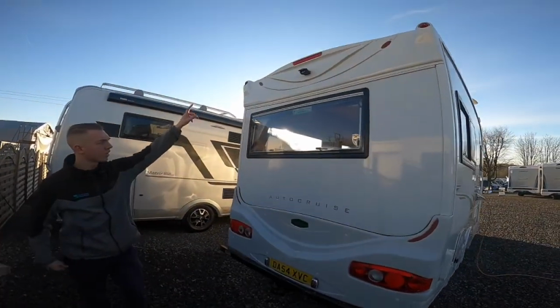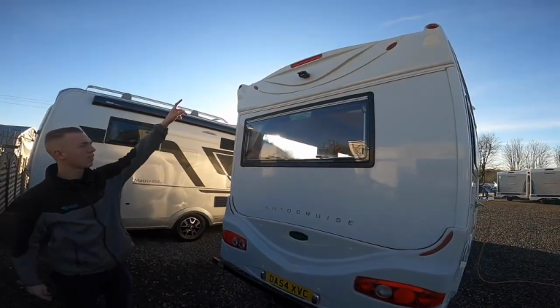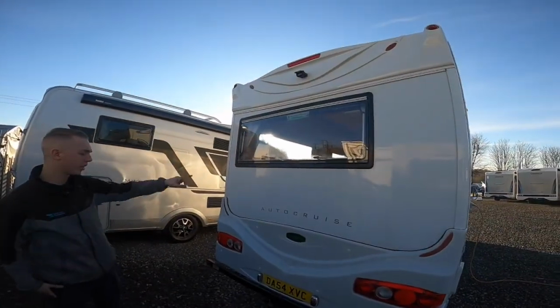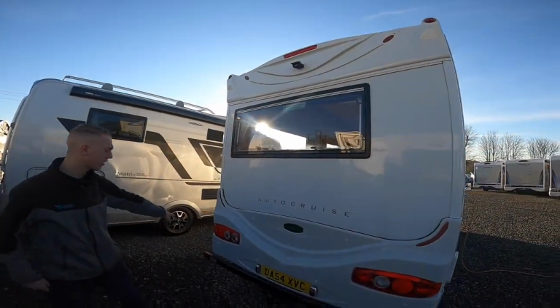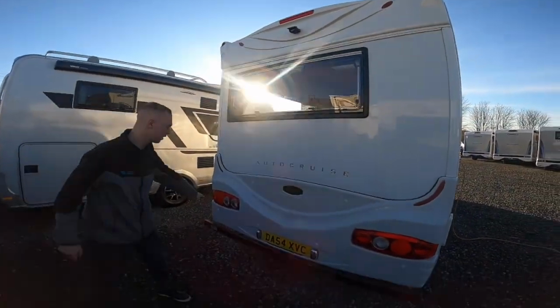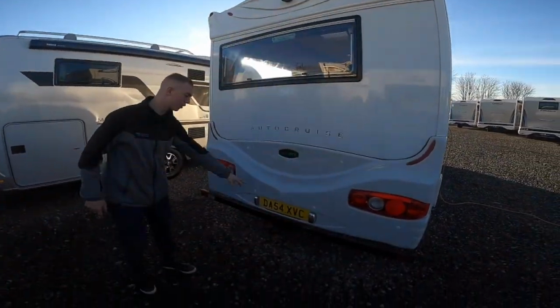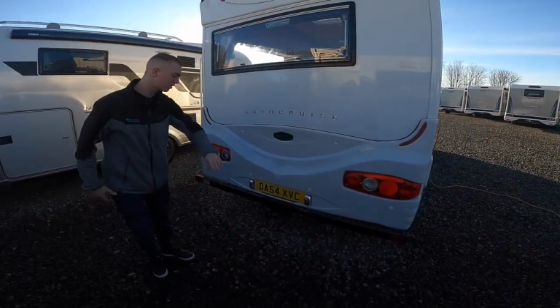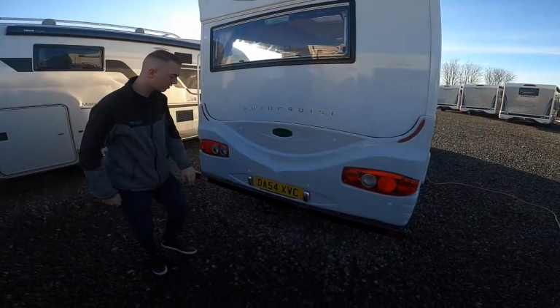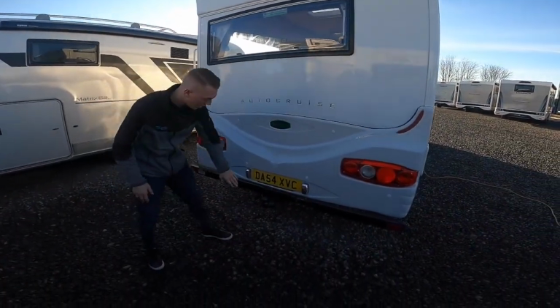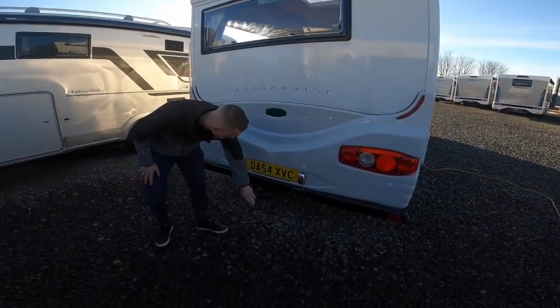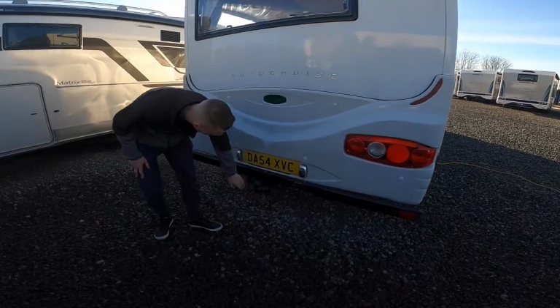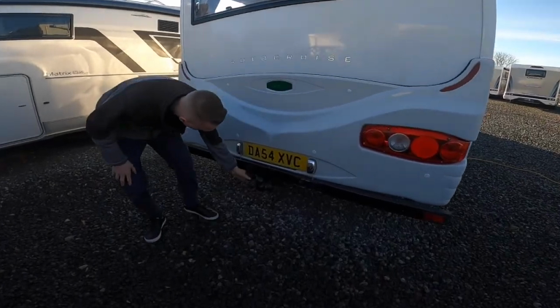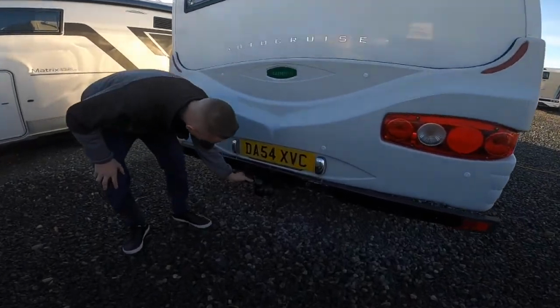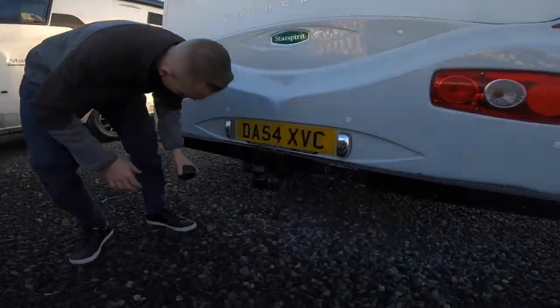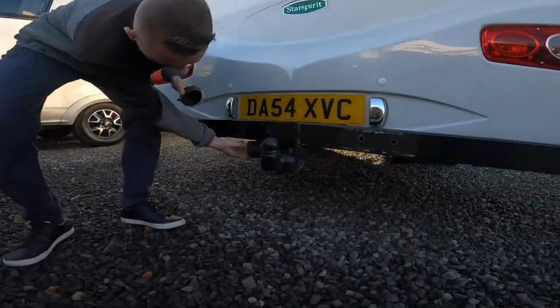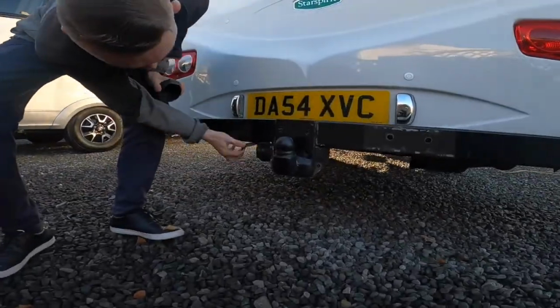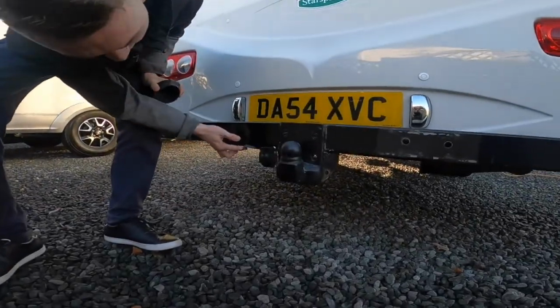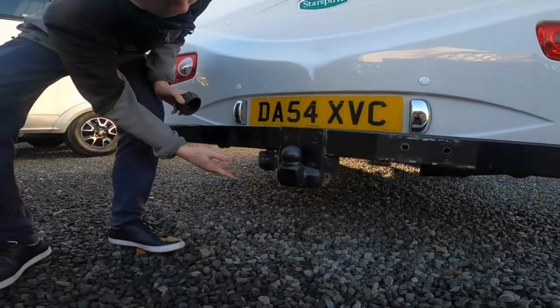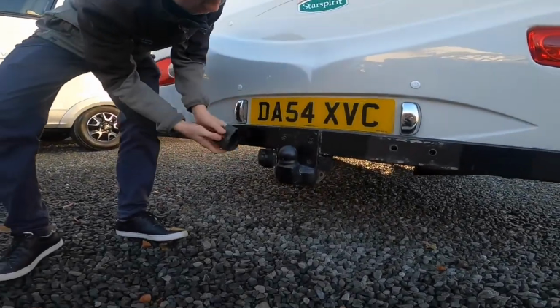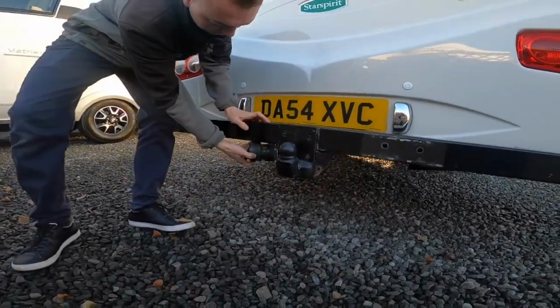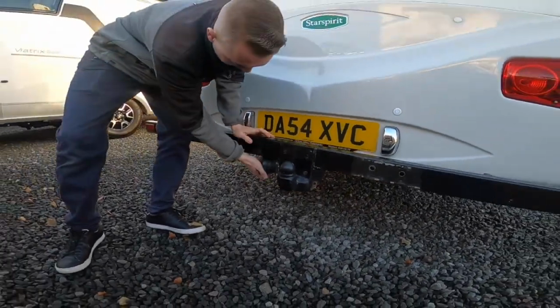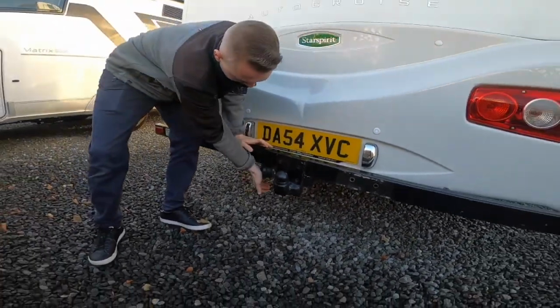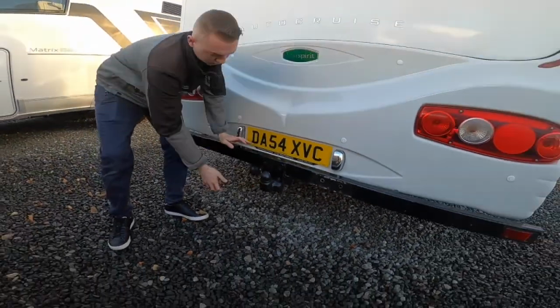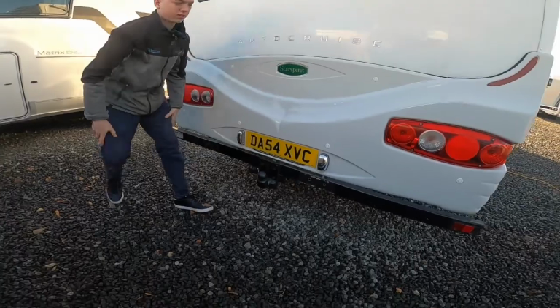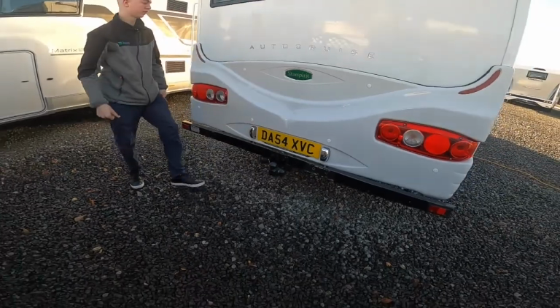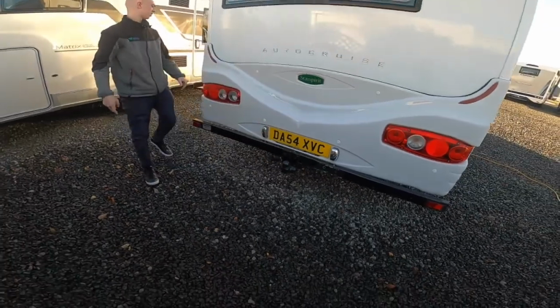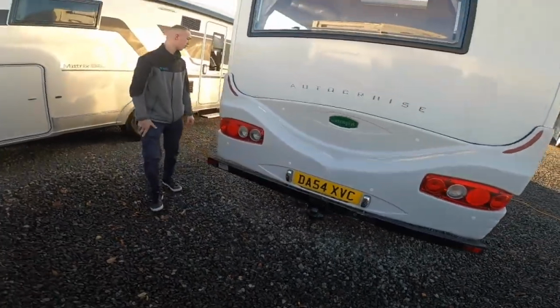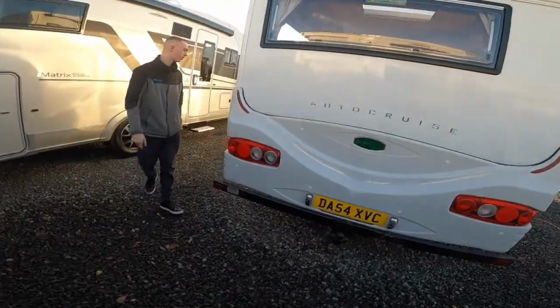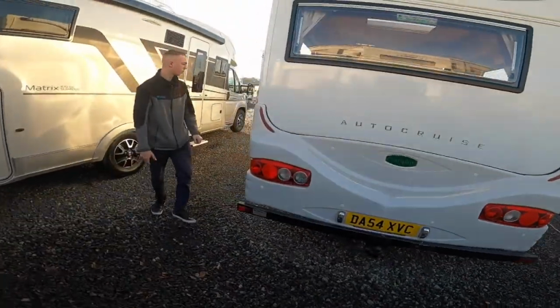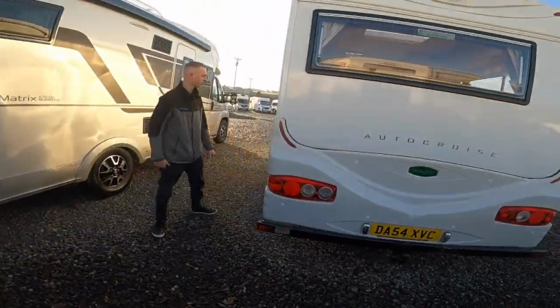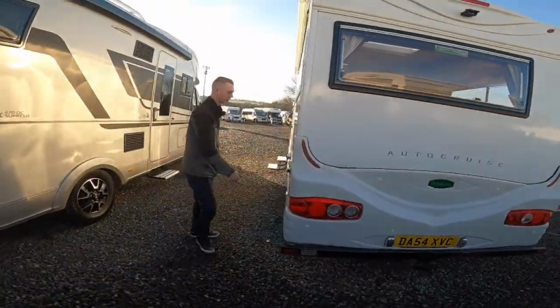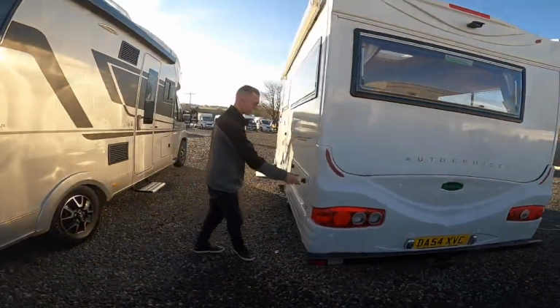On the back you've got your rear-view camera, high-level brake light, and your reverse sensors. You've also got a towbar with seven-pin electrics. Coming around to the passenger side of the vehicle.